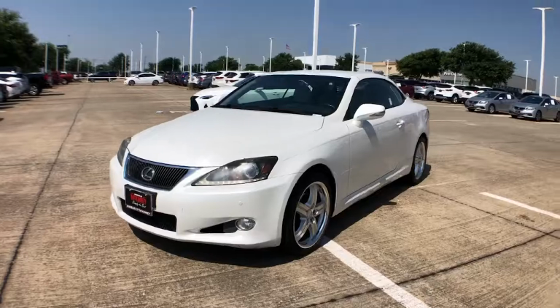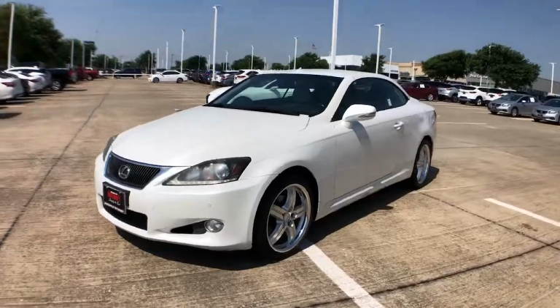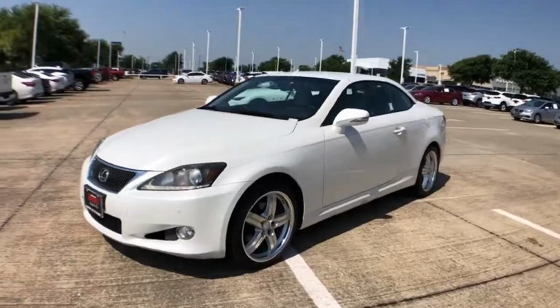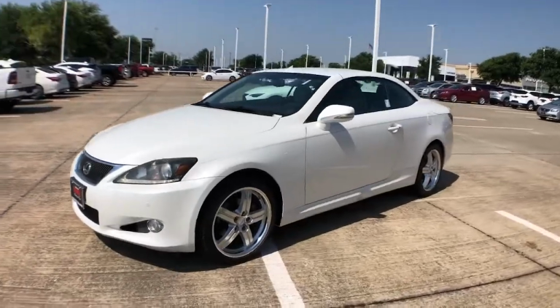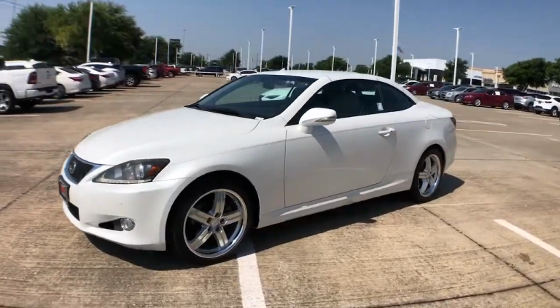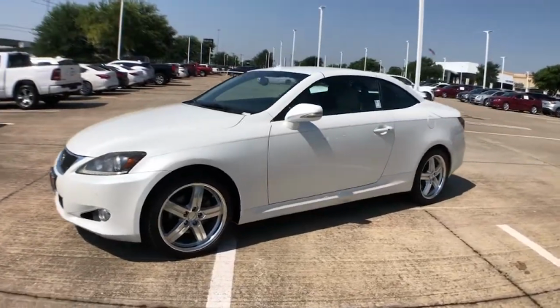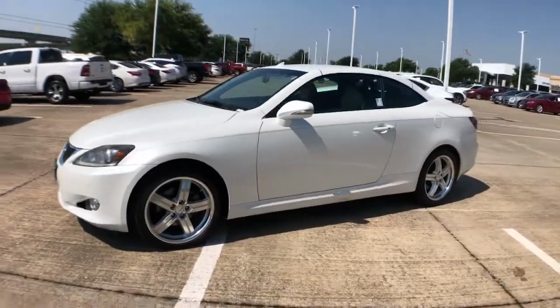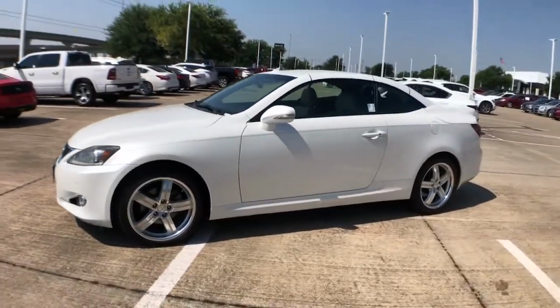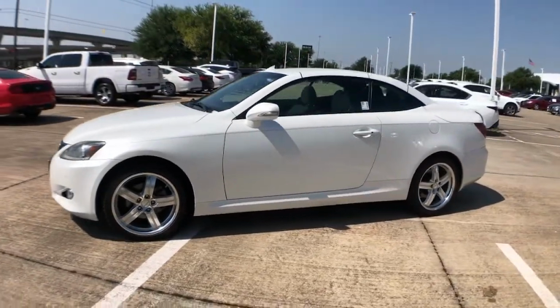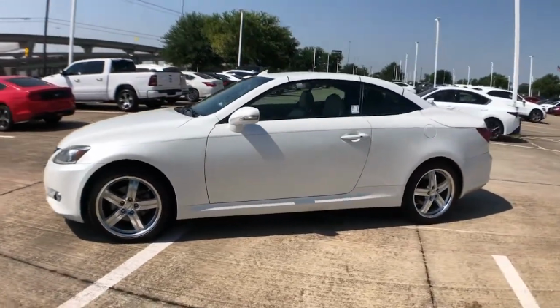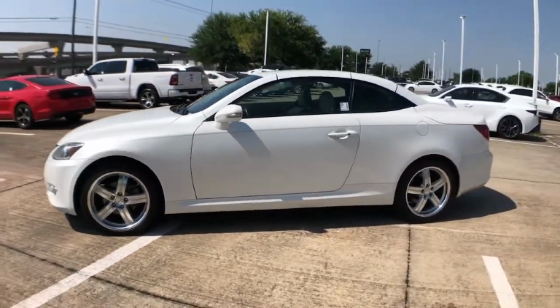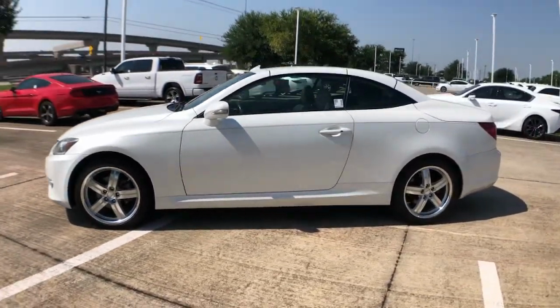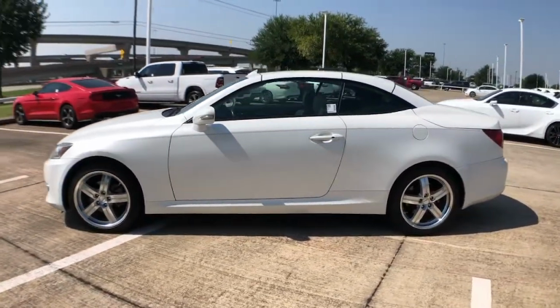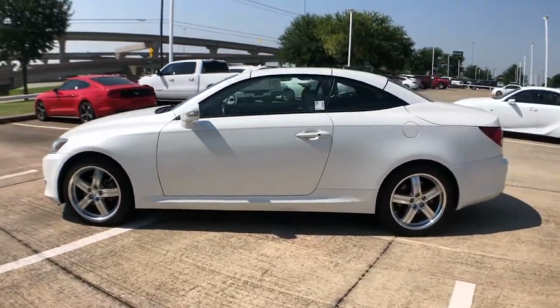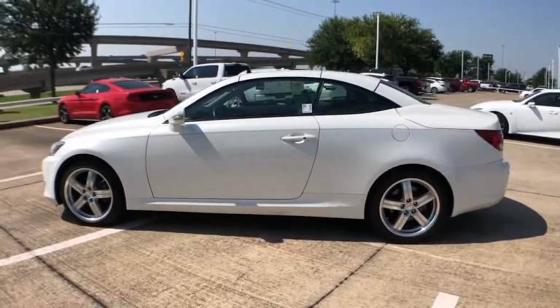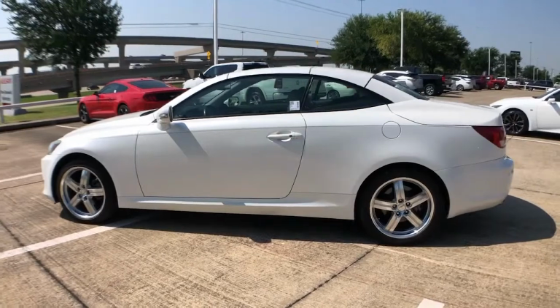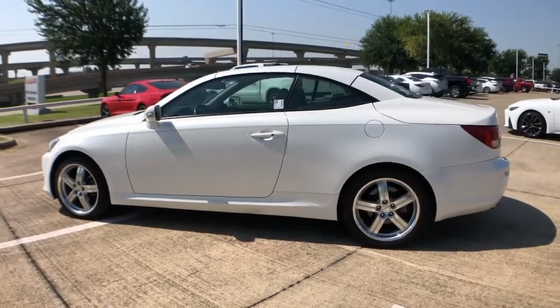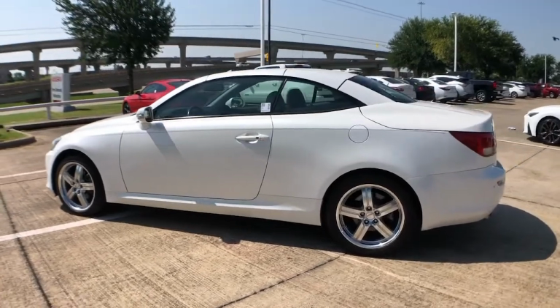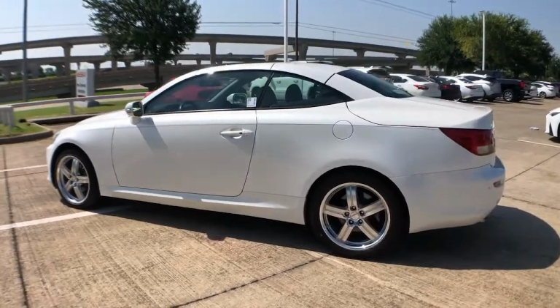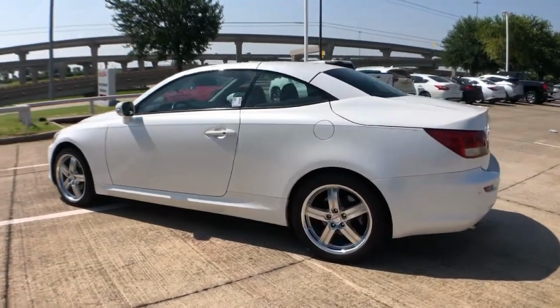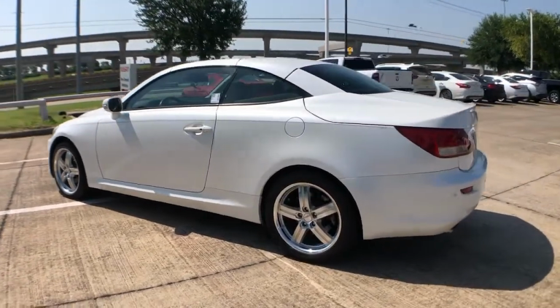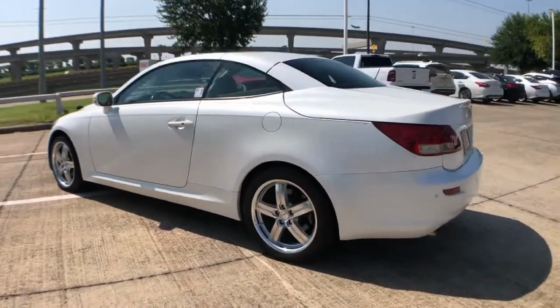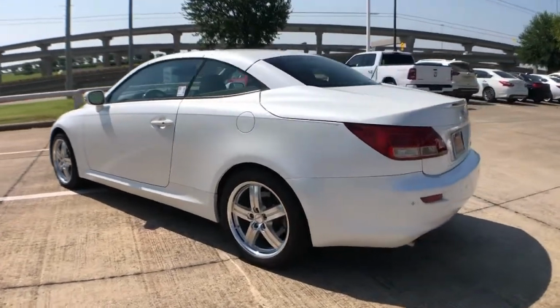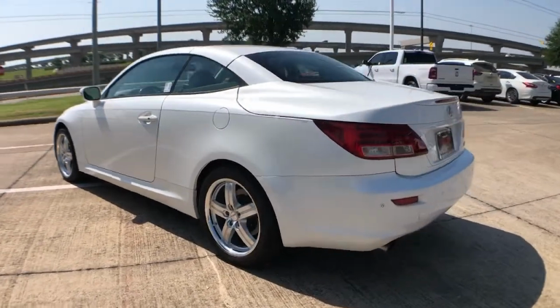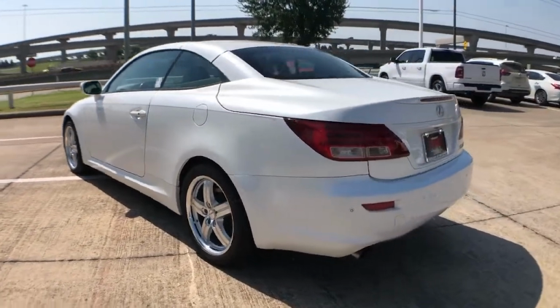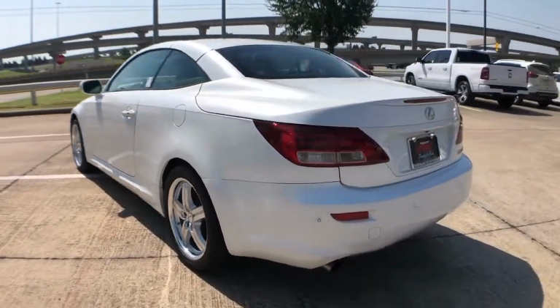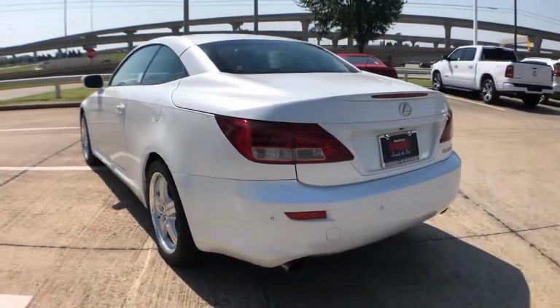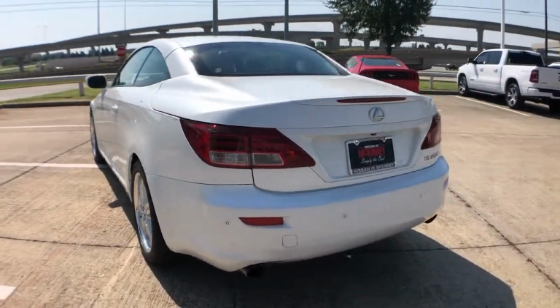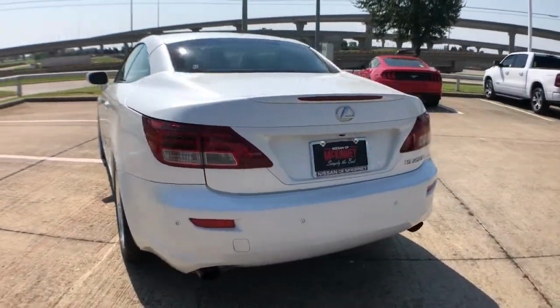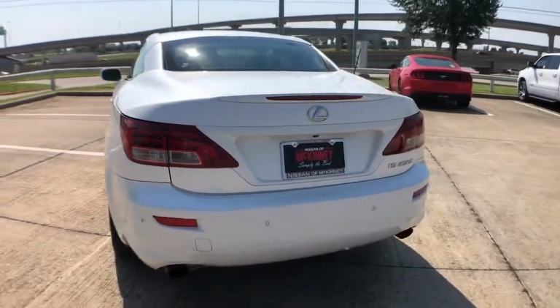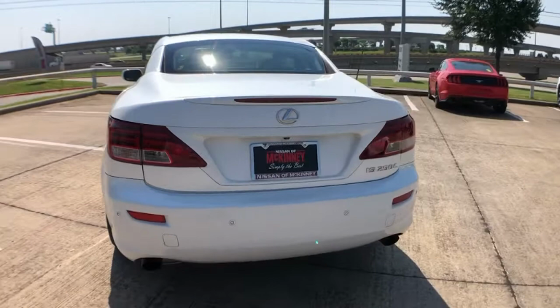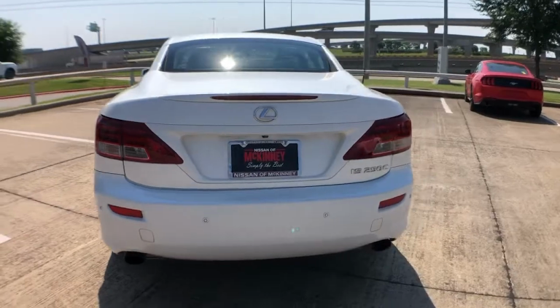This could be the car for you. The 2011 Lexus IS, with less than 150,000 miles on the odometer, this vehicle provides excellent value.